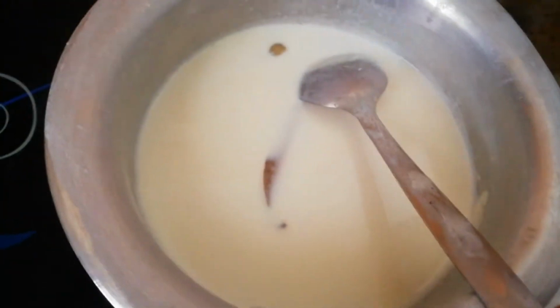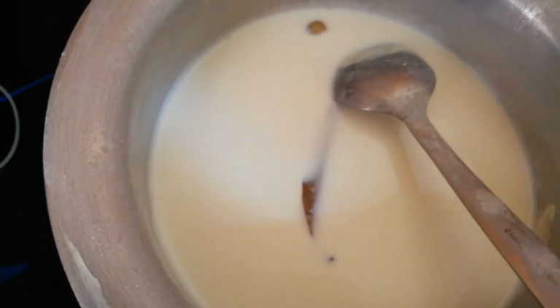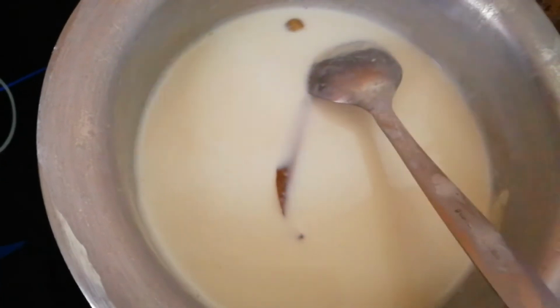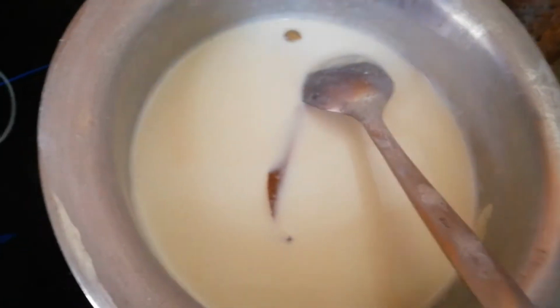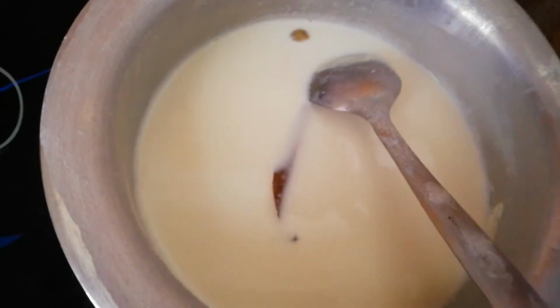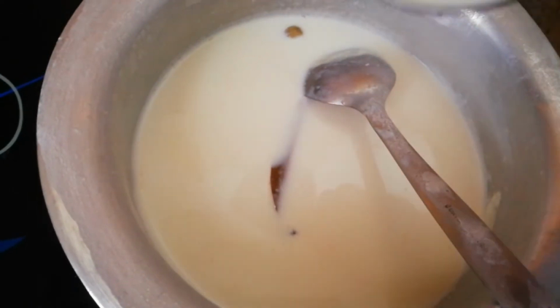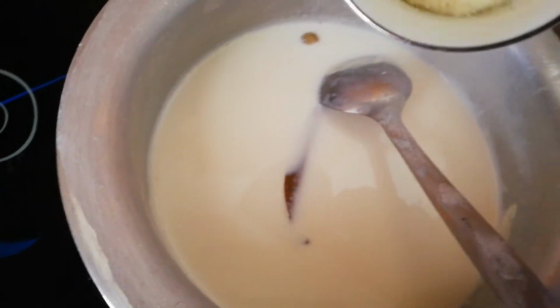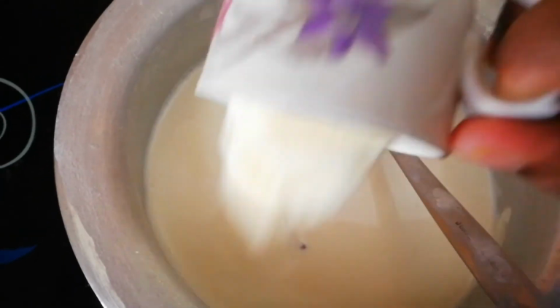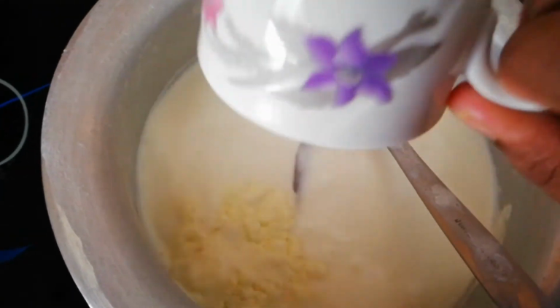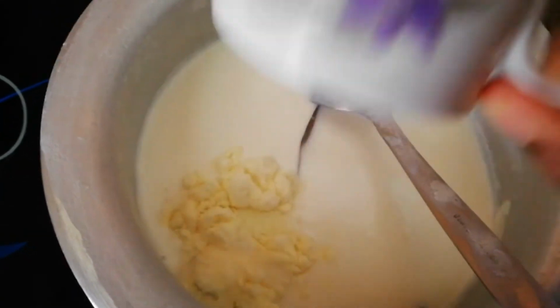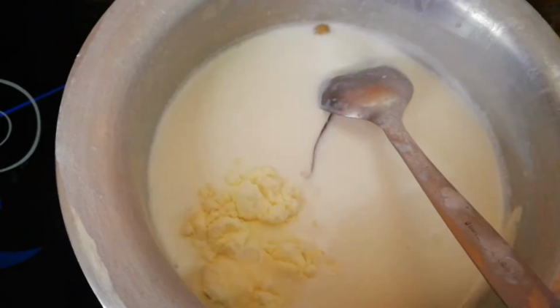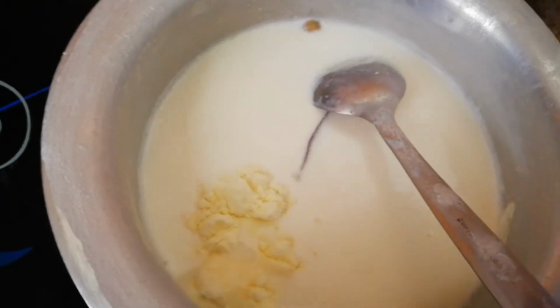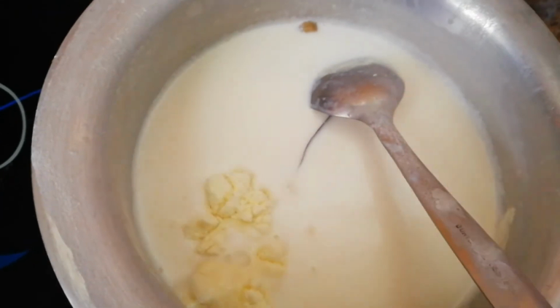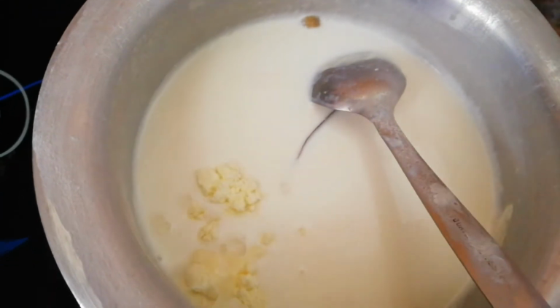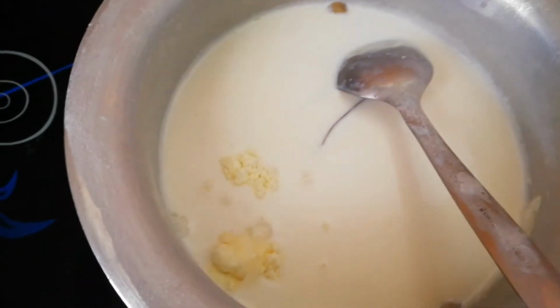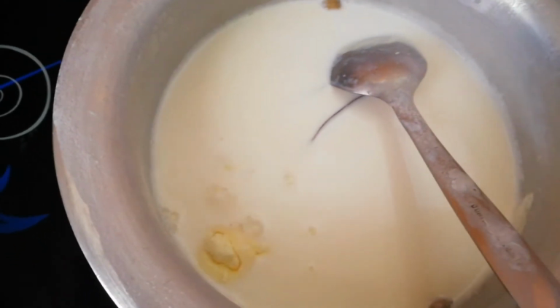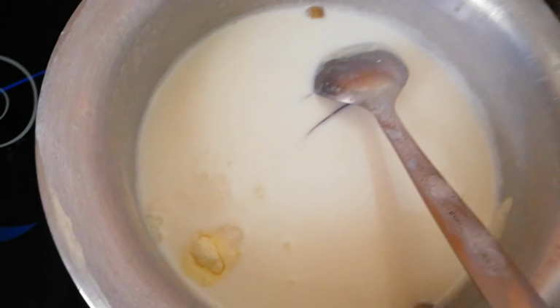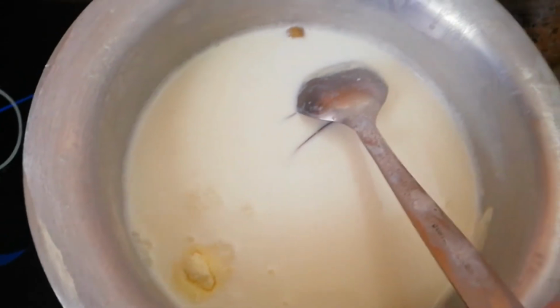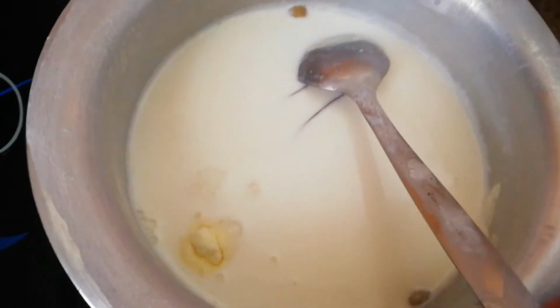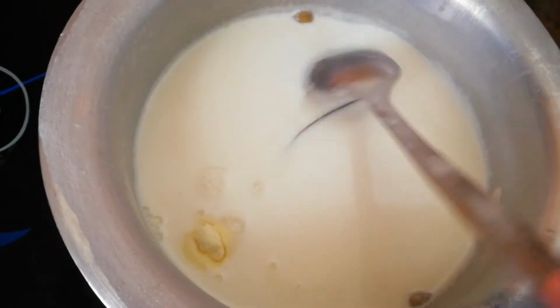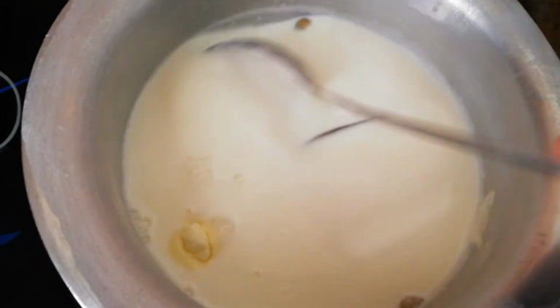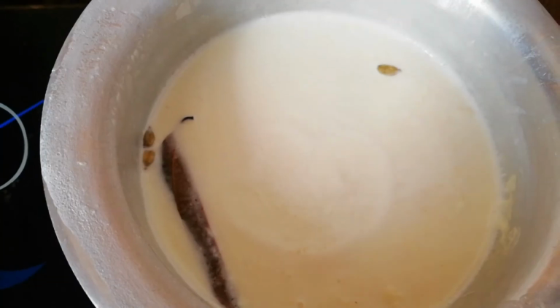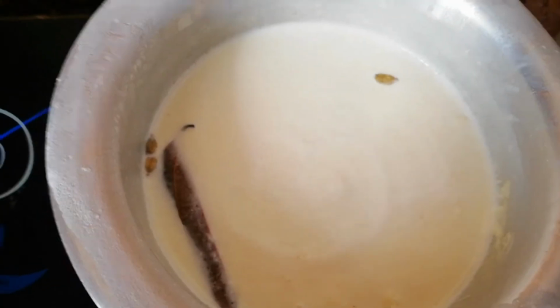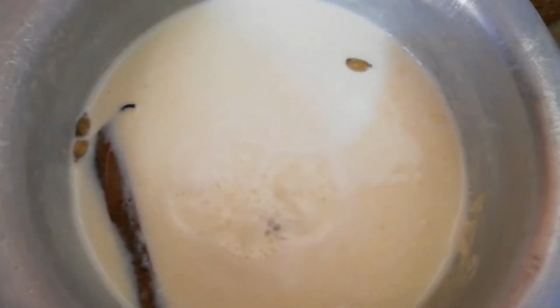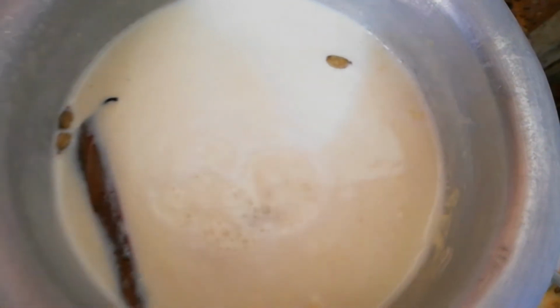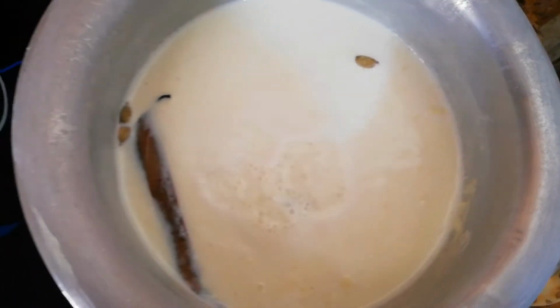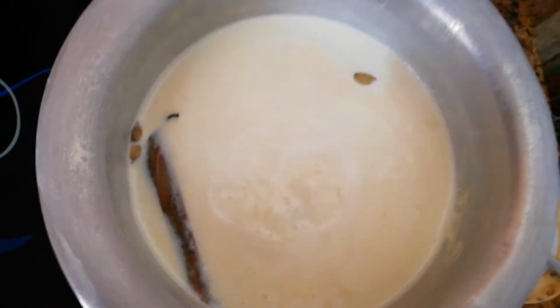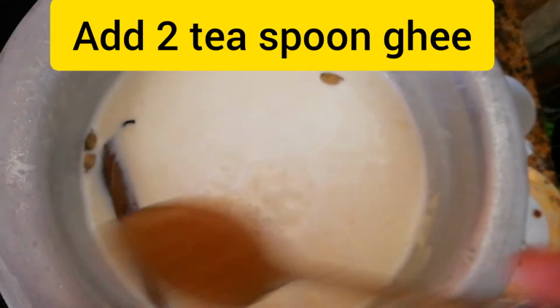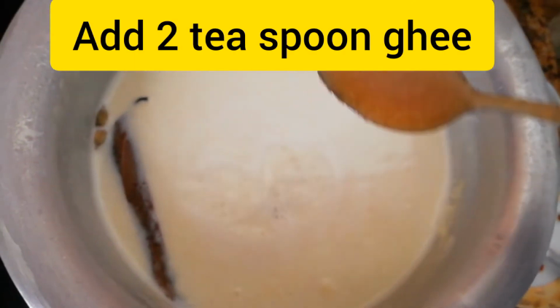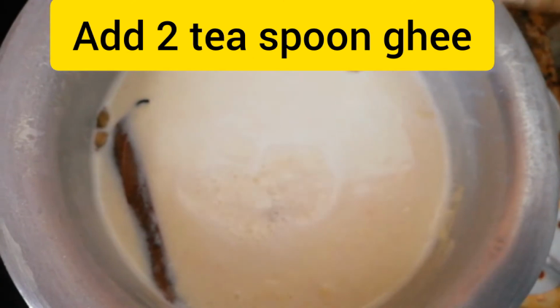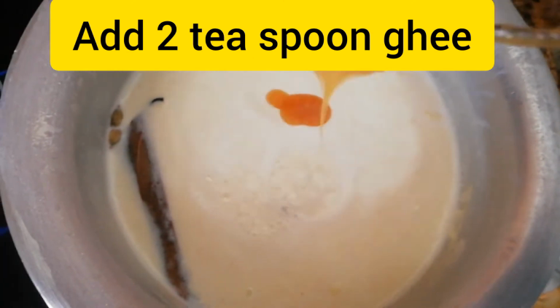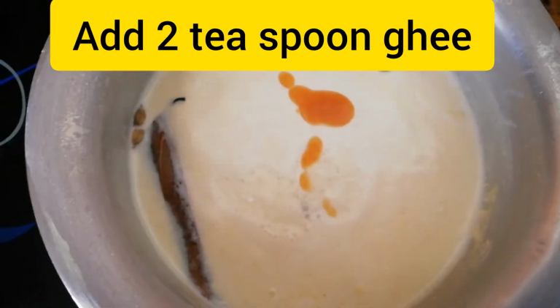I put it in a dough — 3 tablespoons of dough. I will put 2 tablespoons of dough.